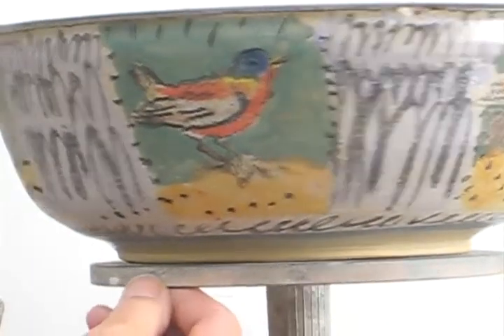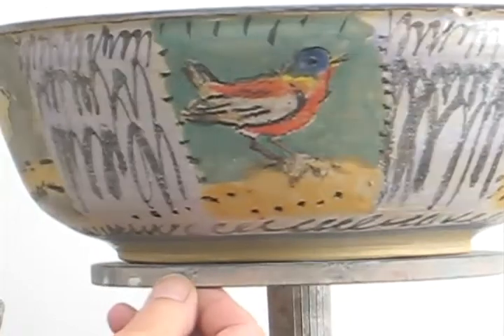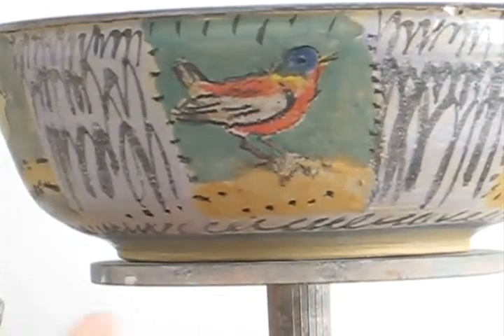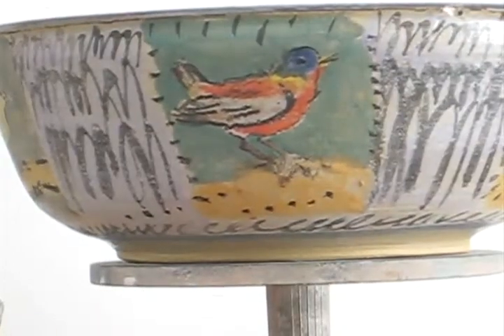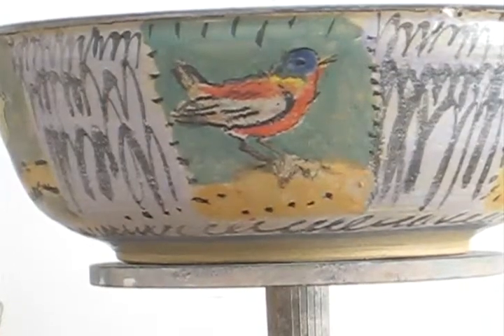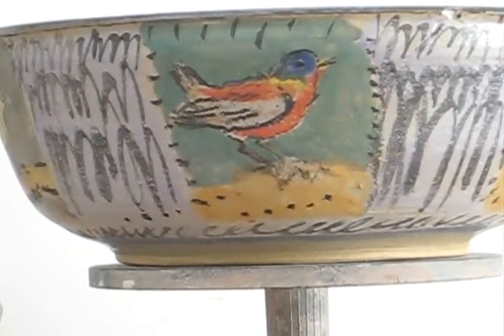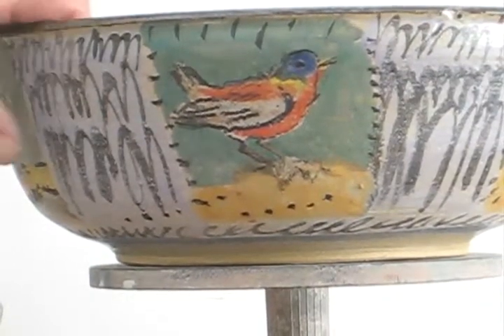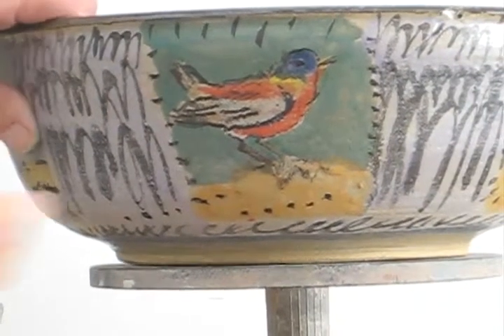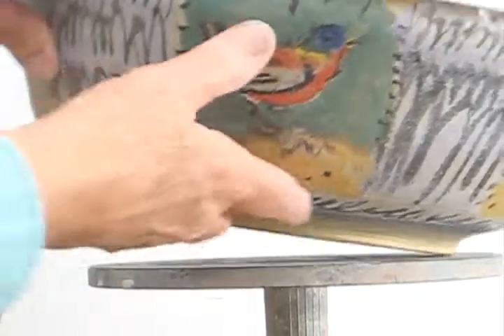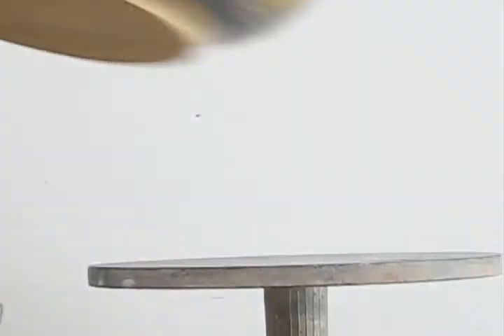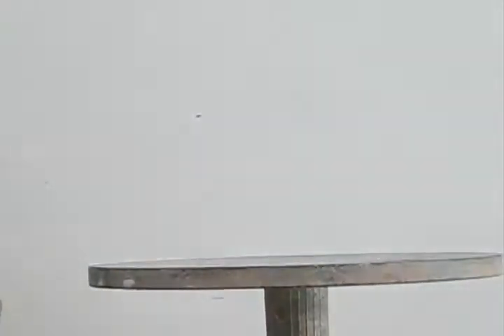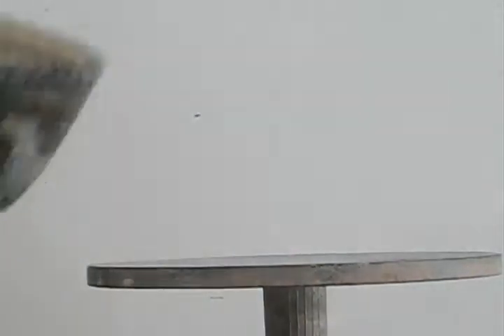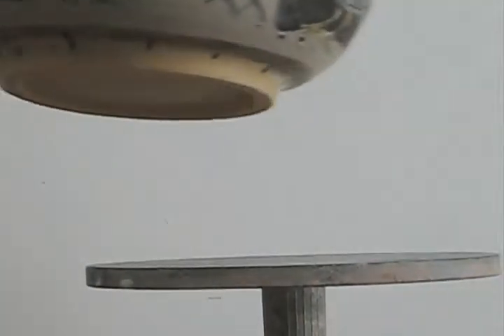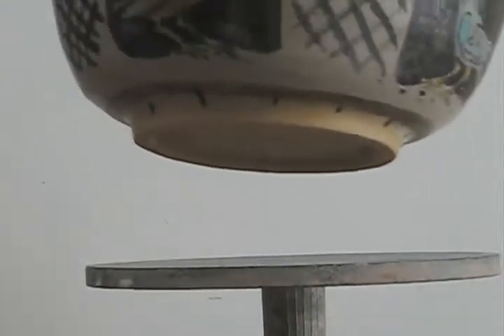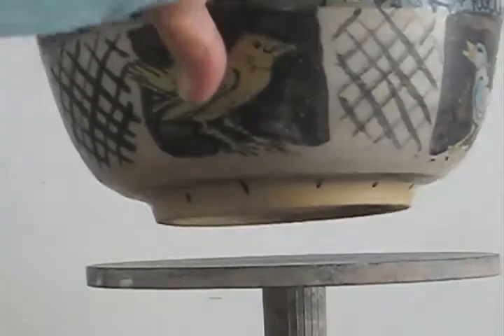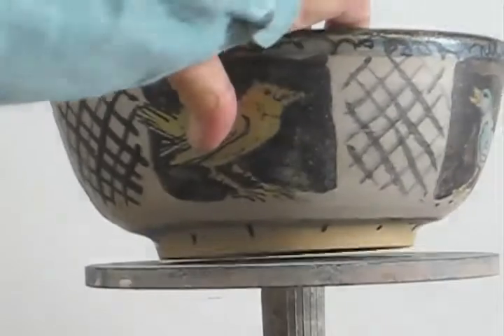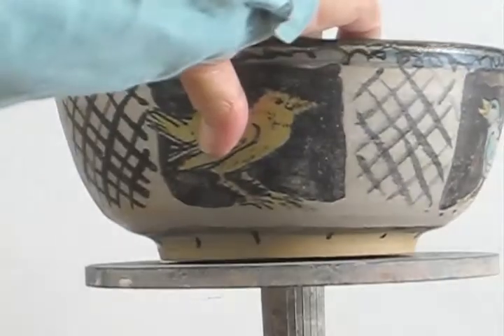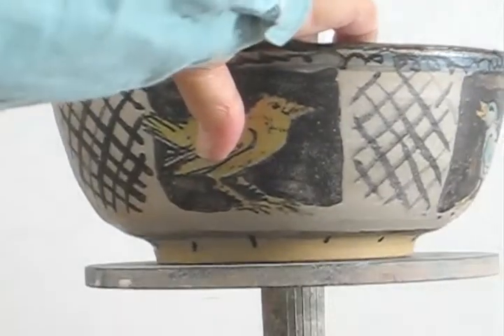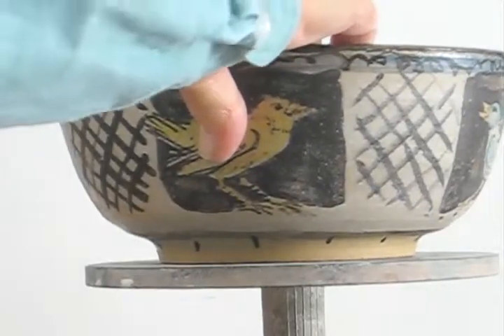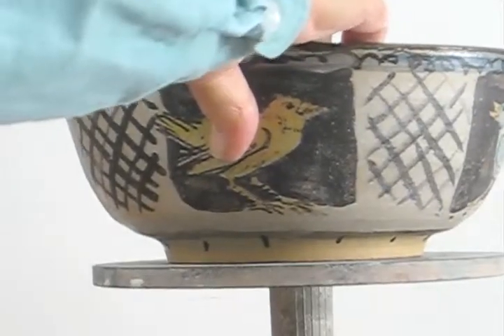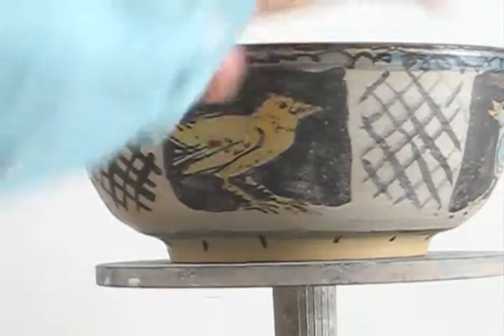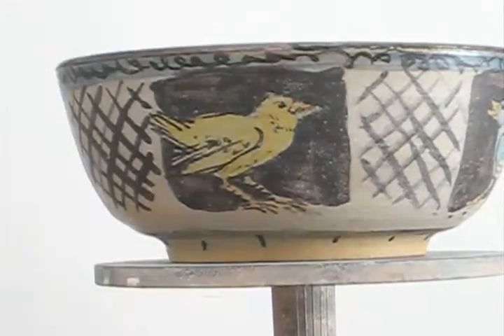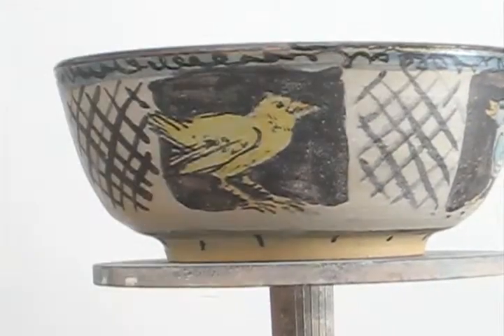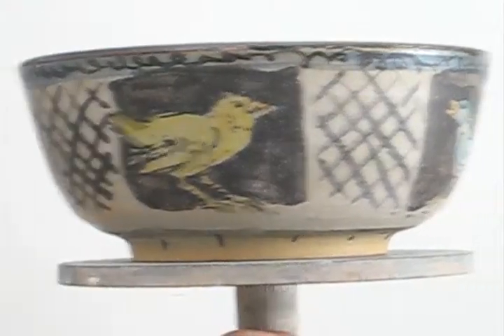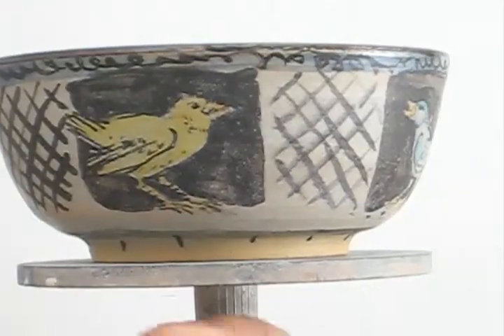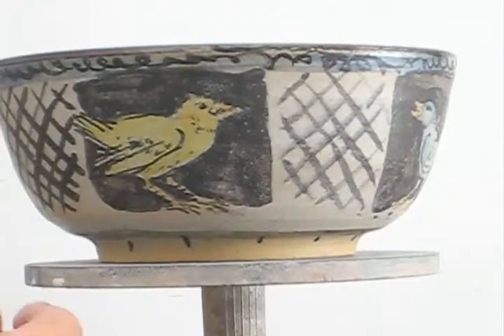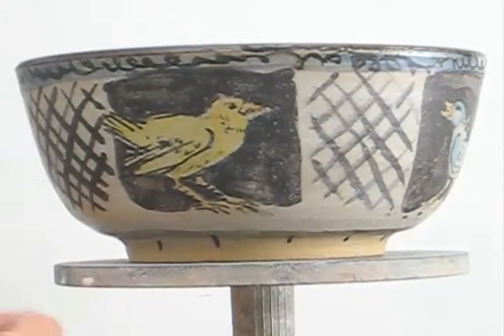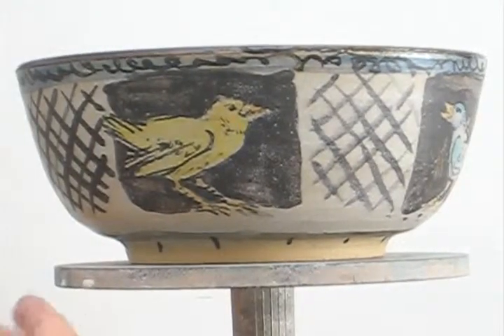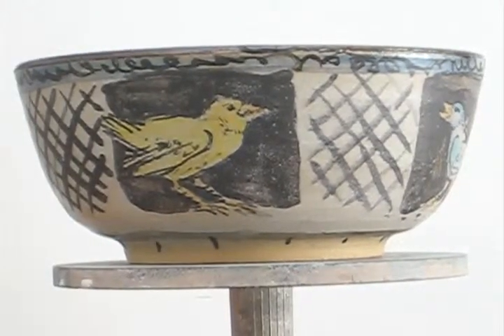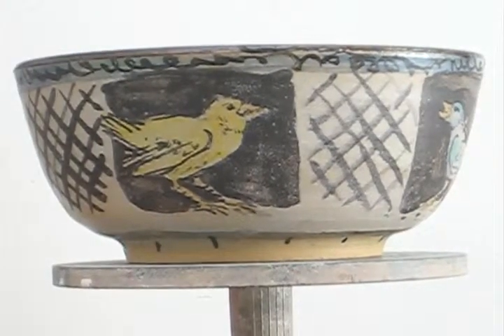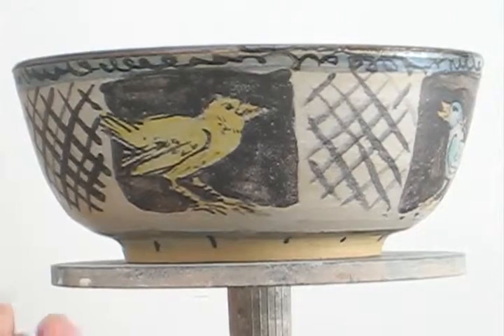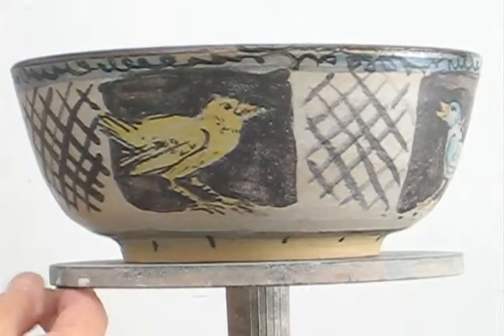It's the largest of the set. This is the next one down, and it carries on with the bird theme.